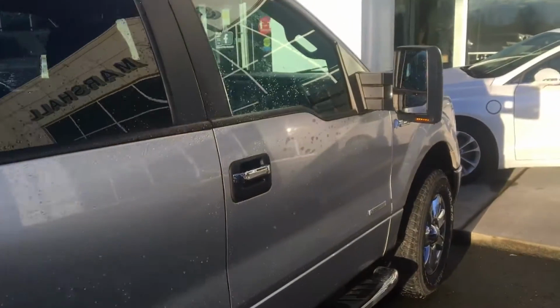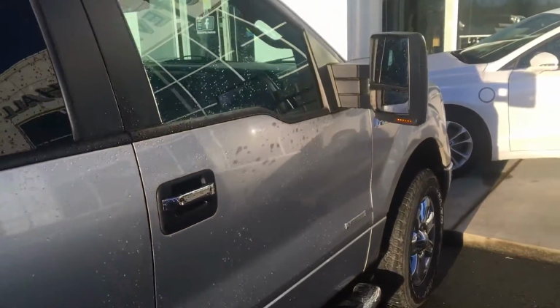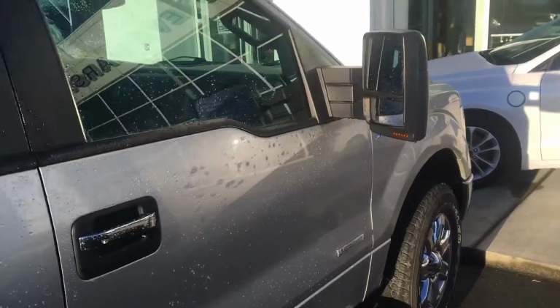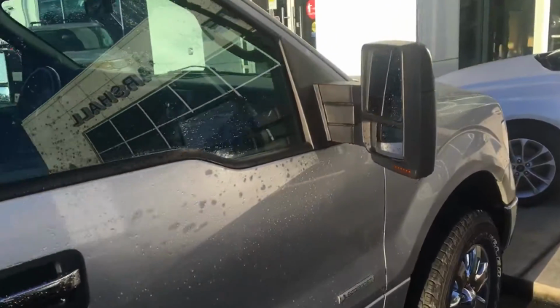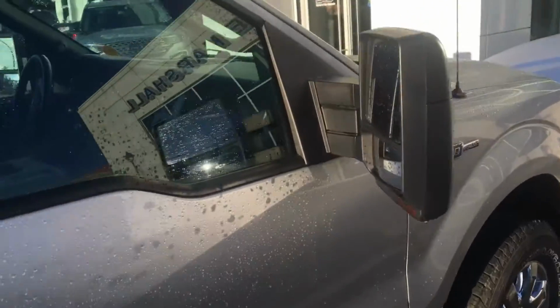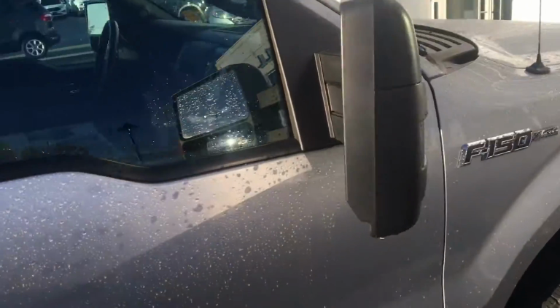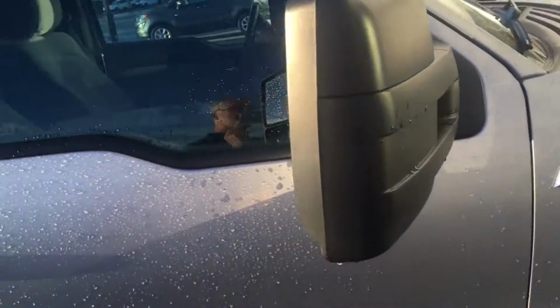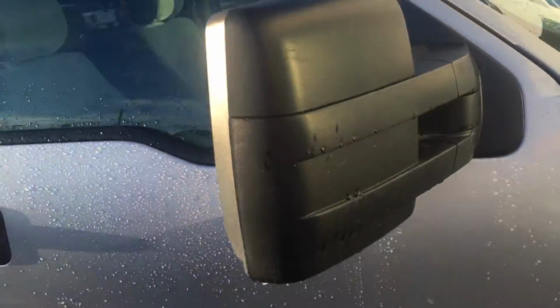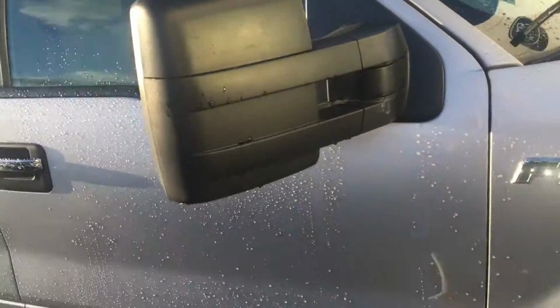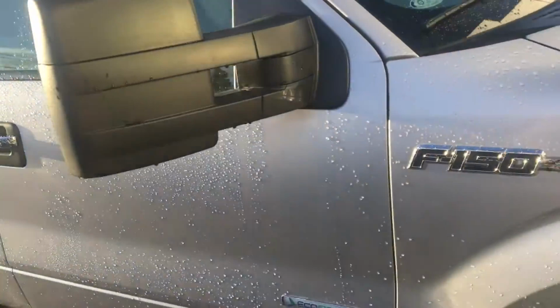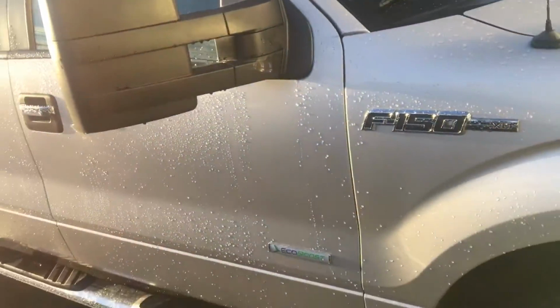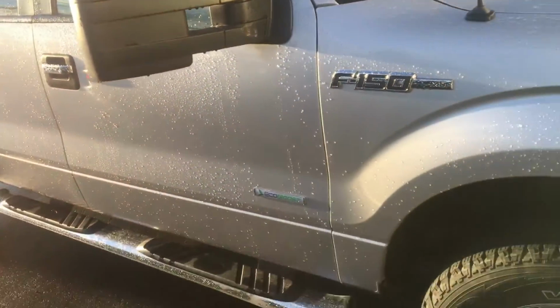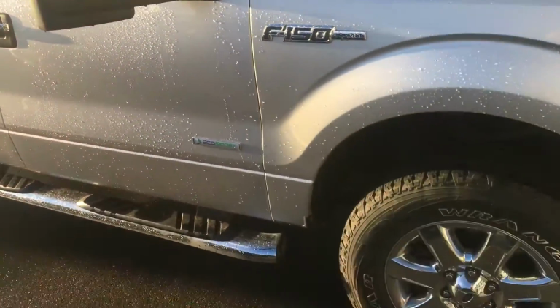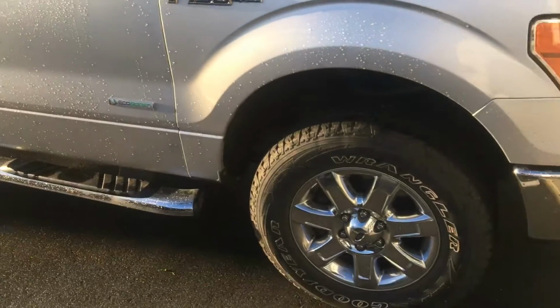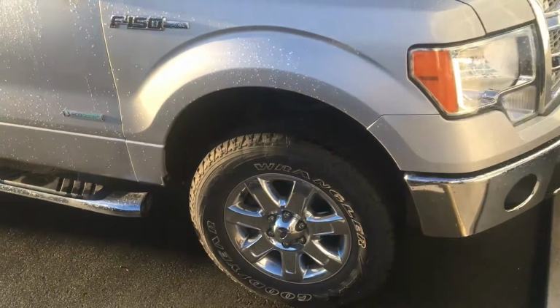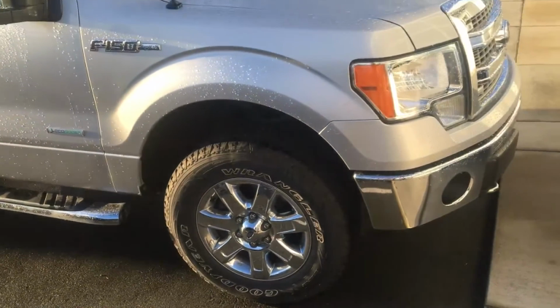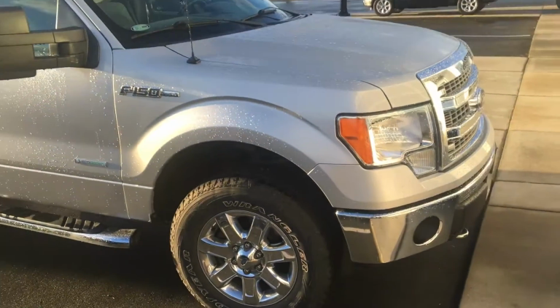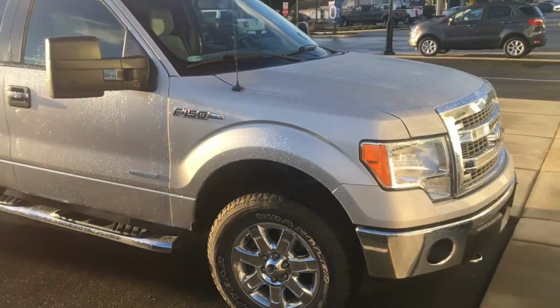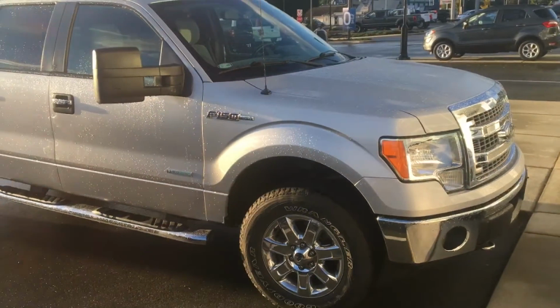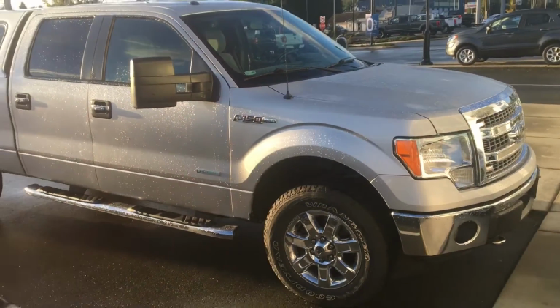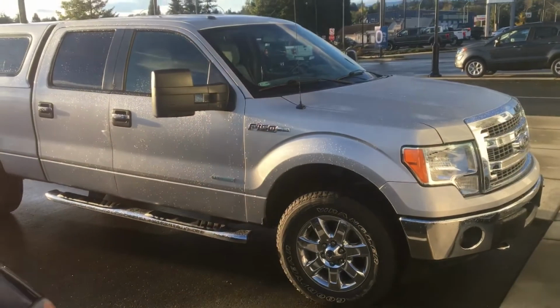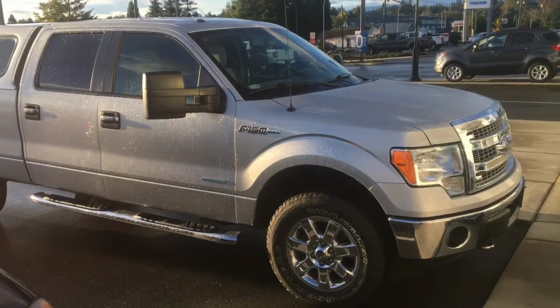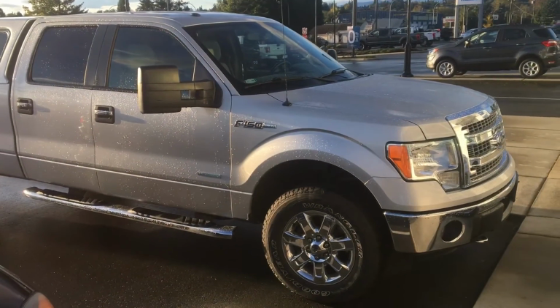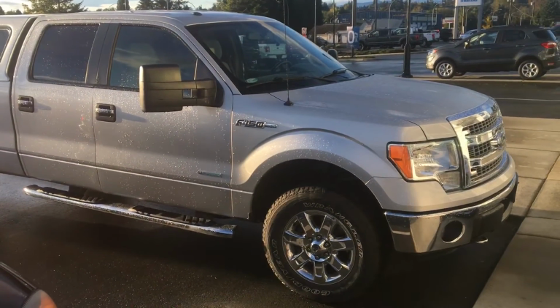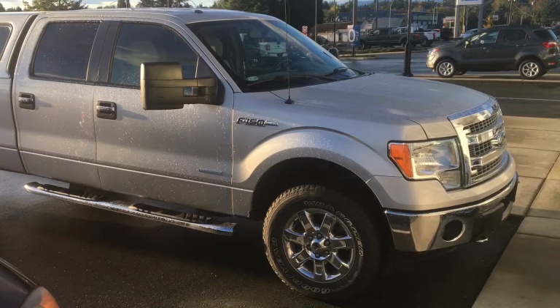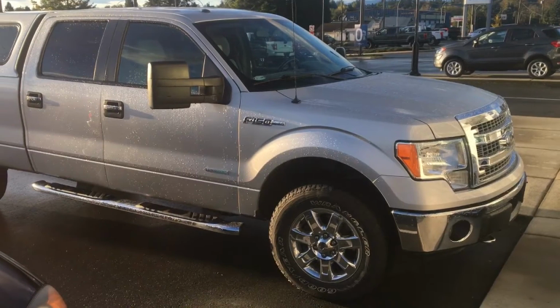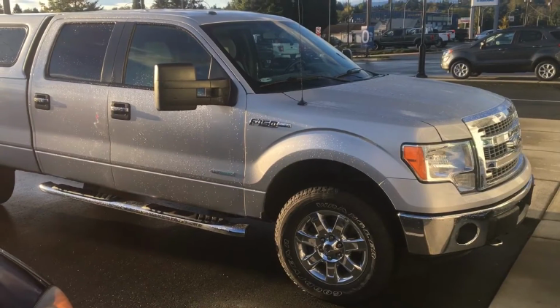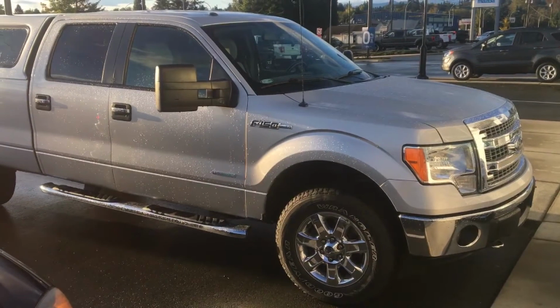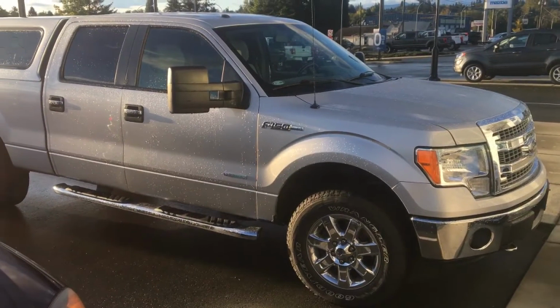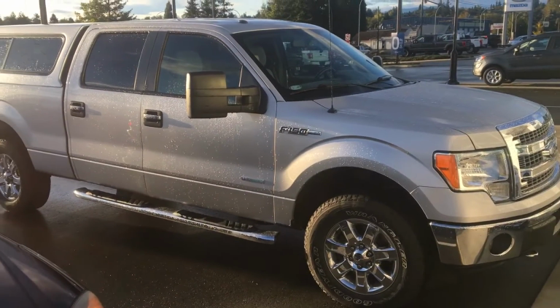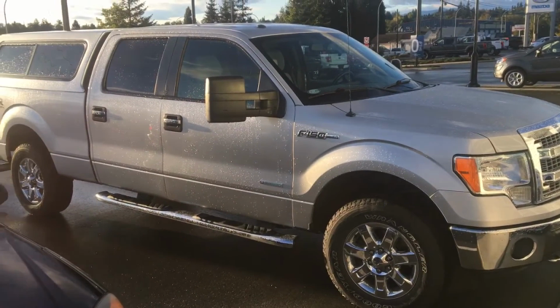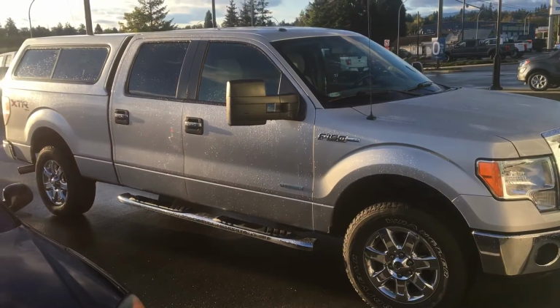It's got the larger tow mirrors as well, as you can see. And there we have it — 2013 F-150 crew cab XLT long box.